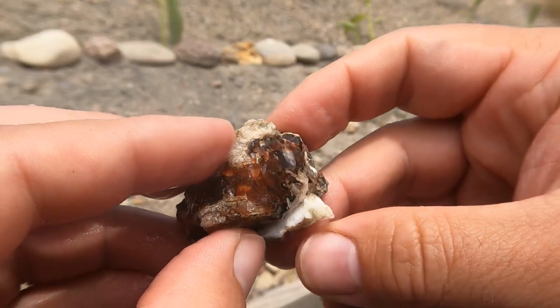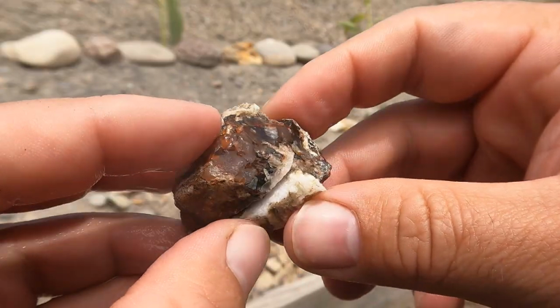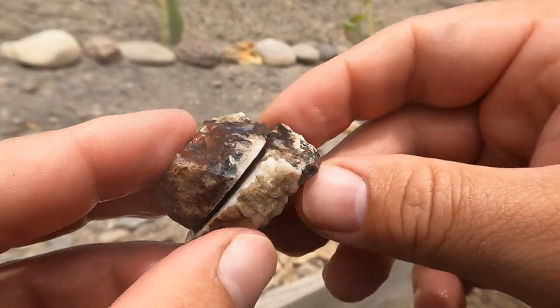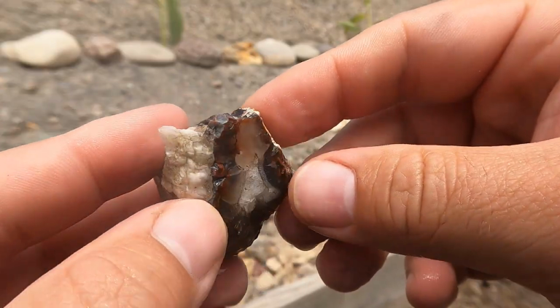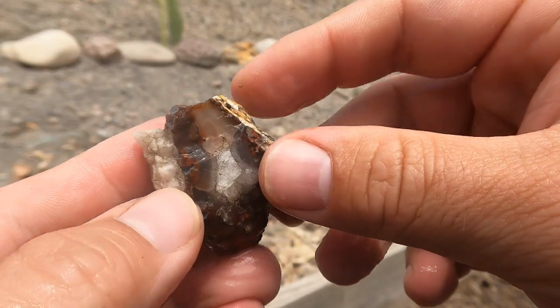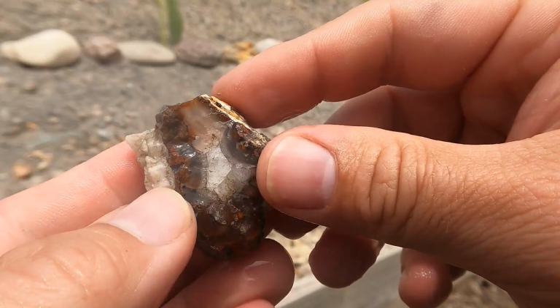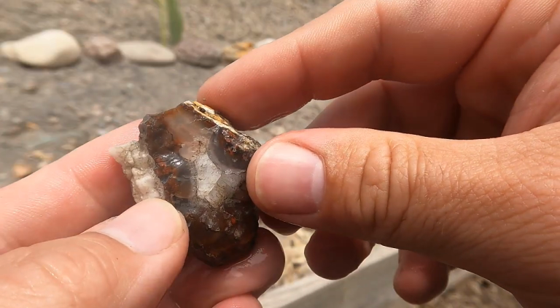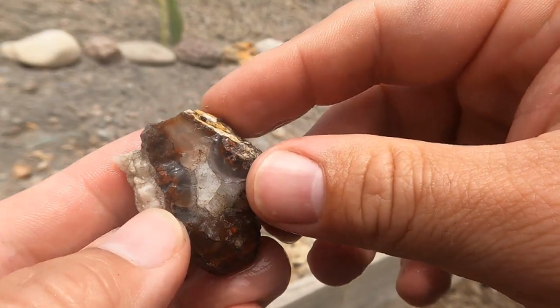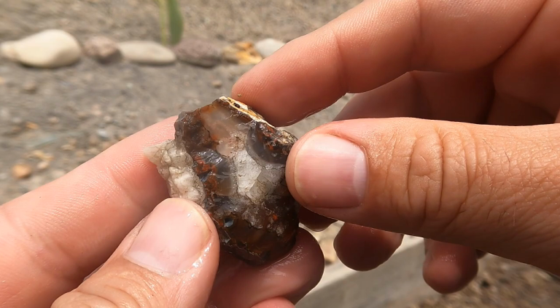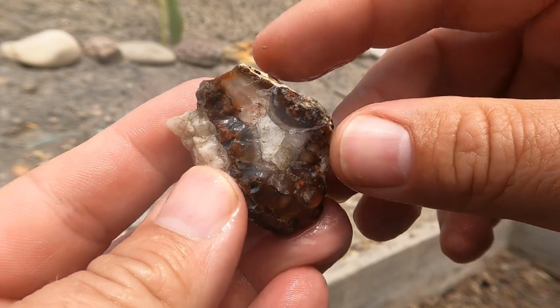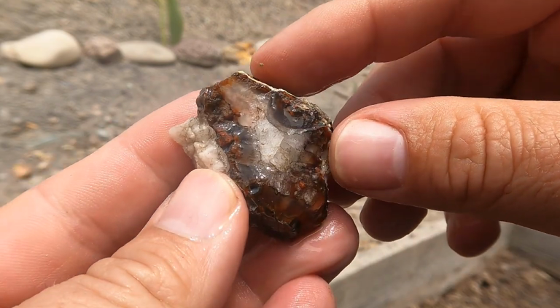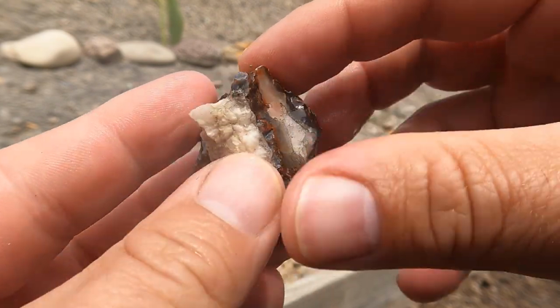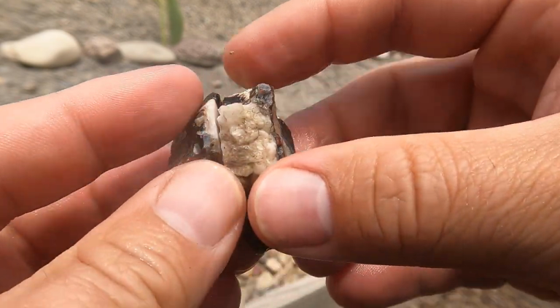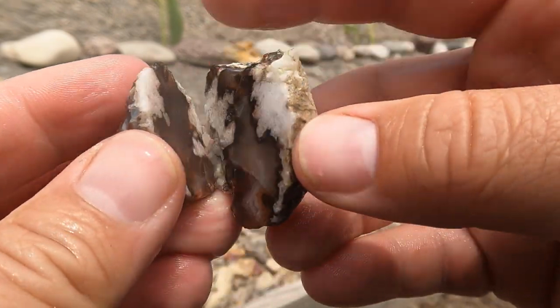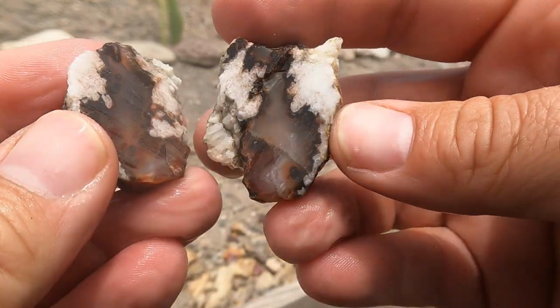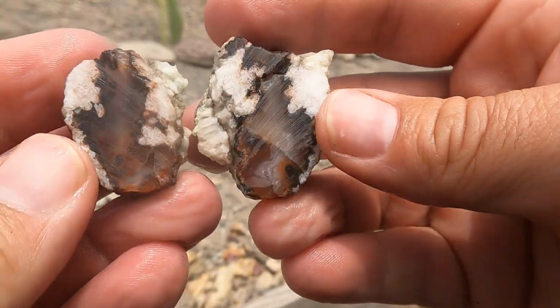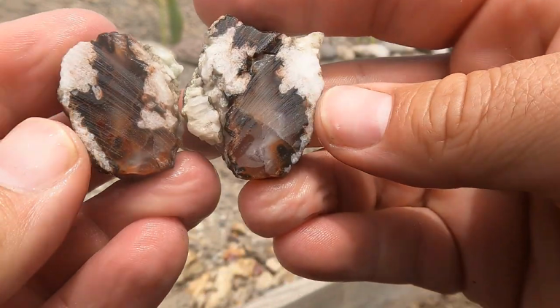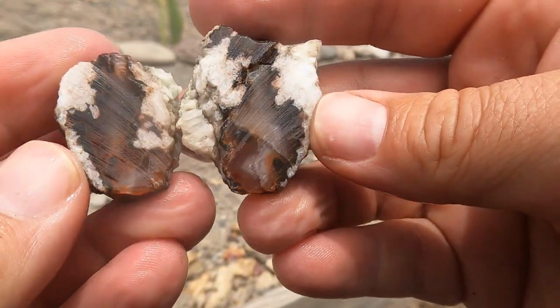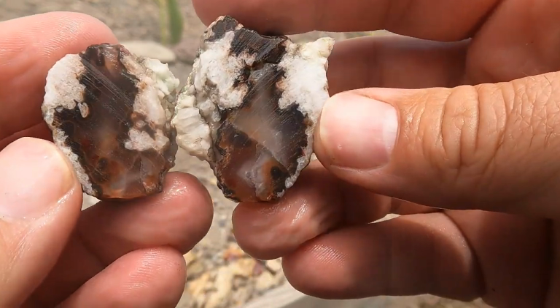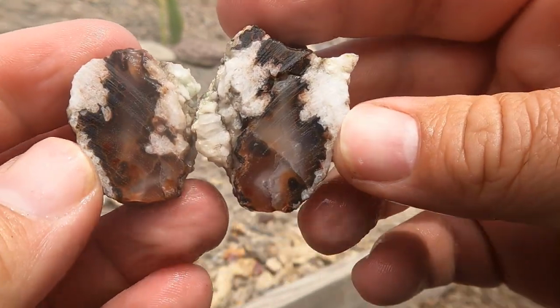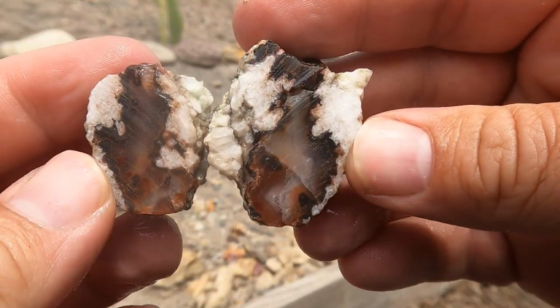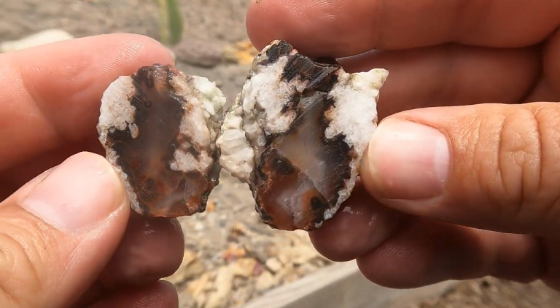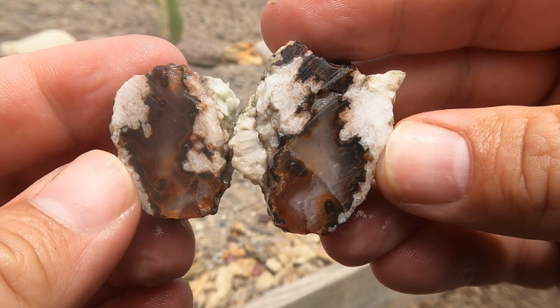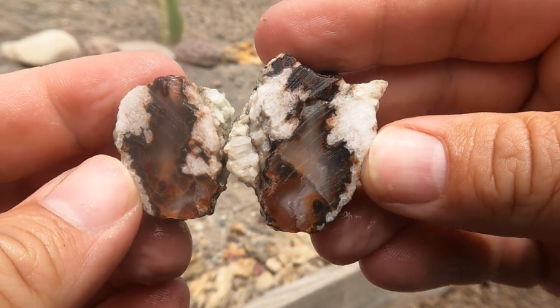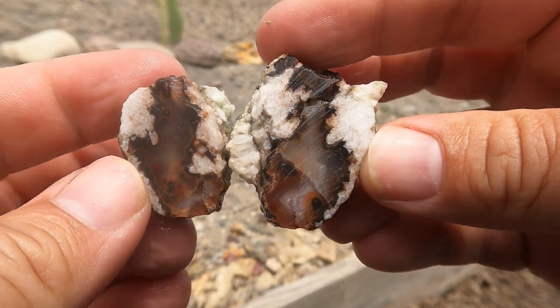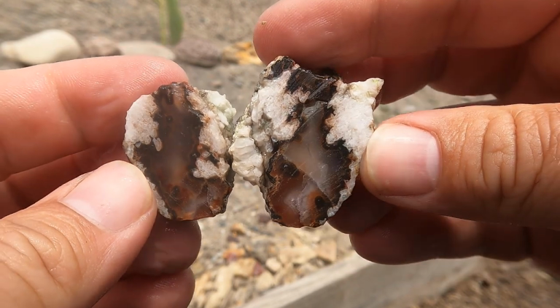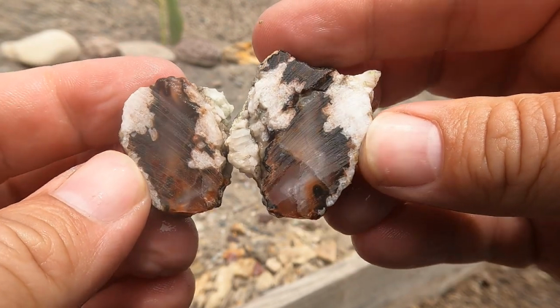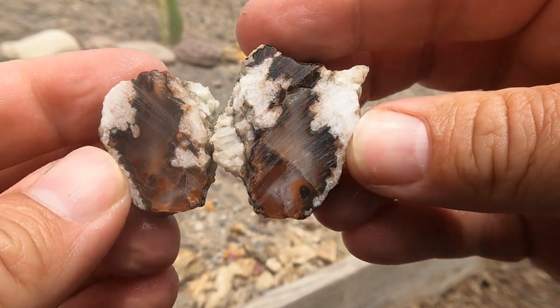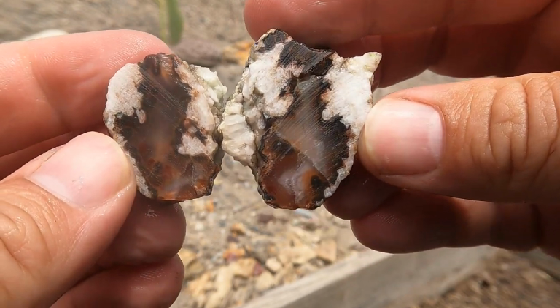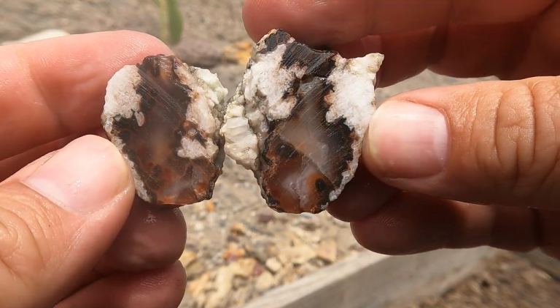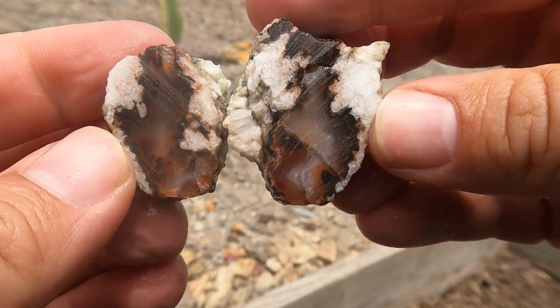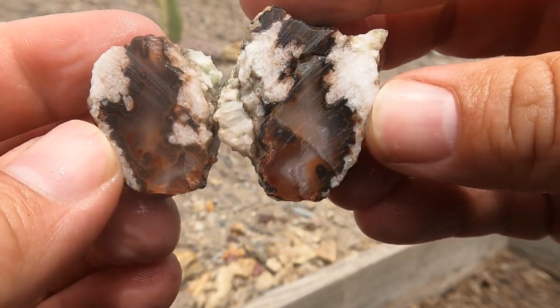Here's this little piece of red agate cut open. It was actually bigger but a lot of it broke off. It looked really nice, so — oh good, it still looks really nice on the inside too. Oh yeah, that's a good one. I like that one.